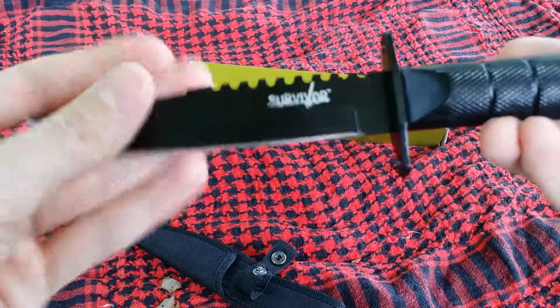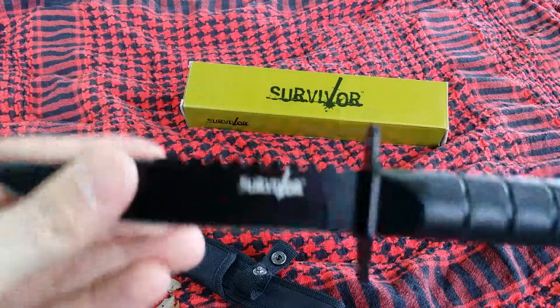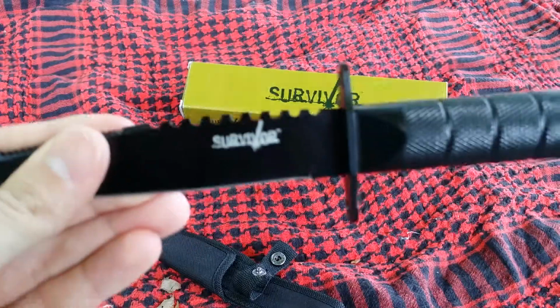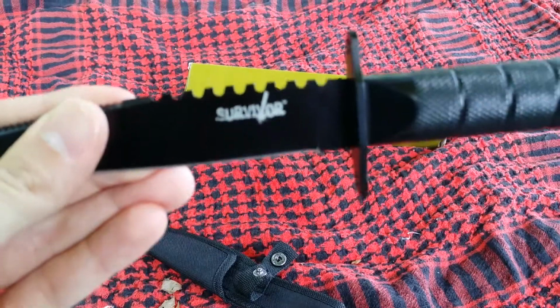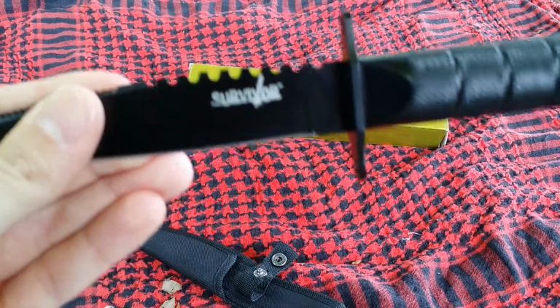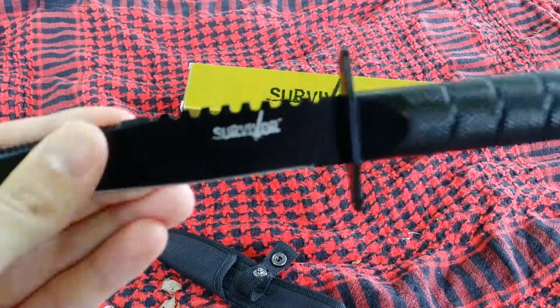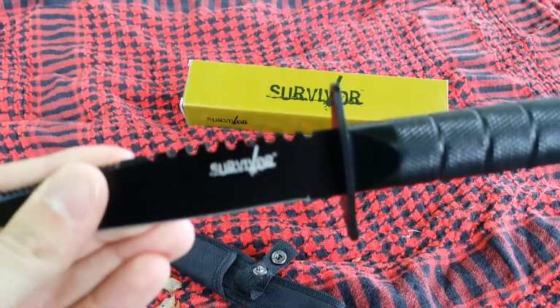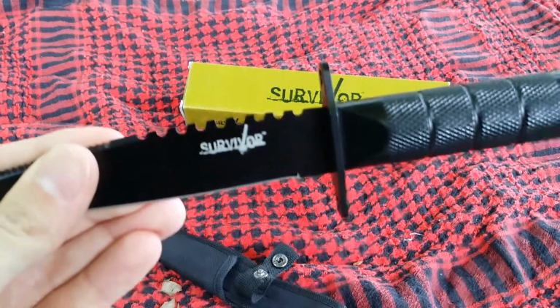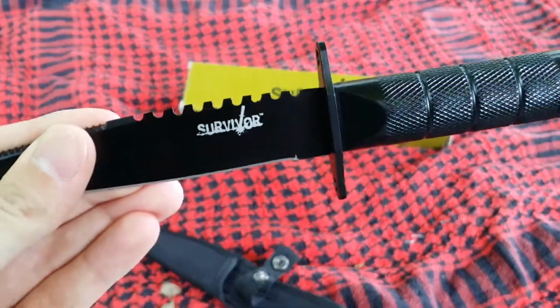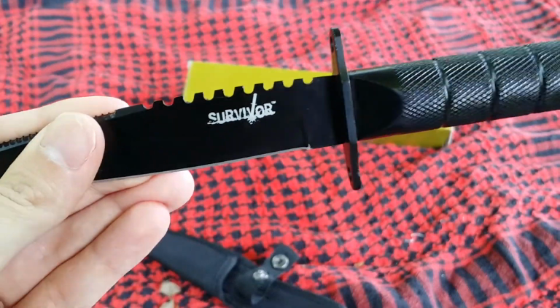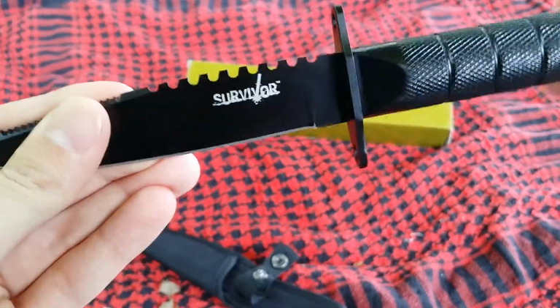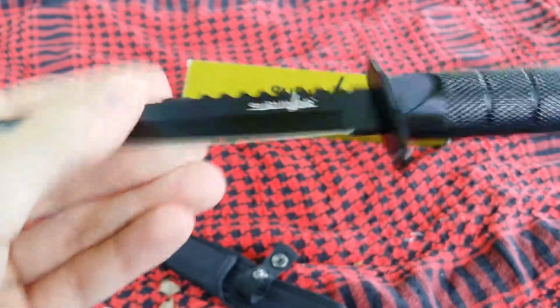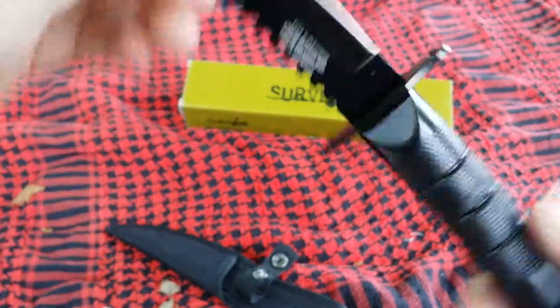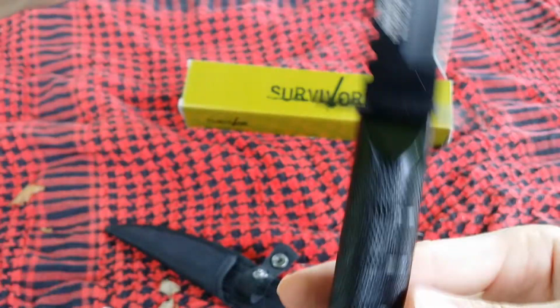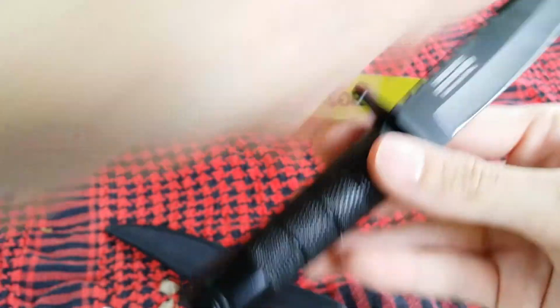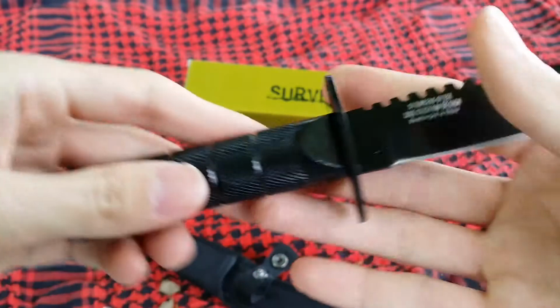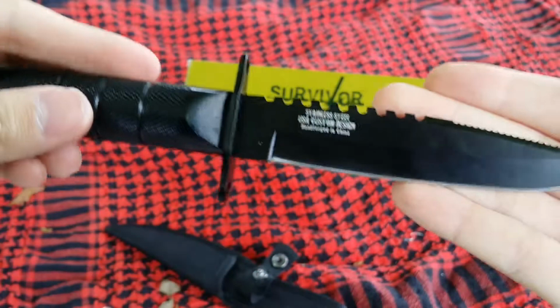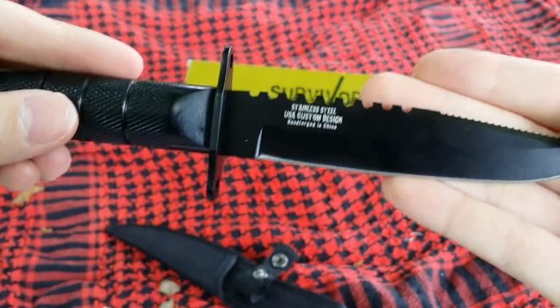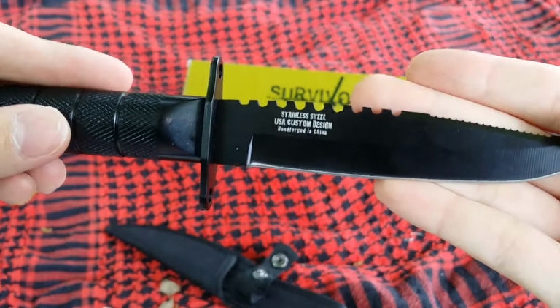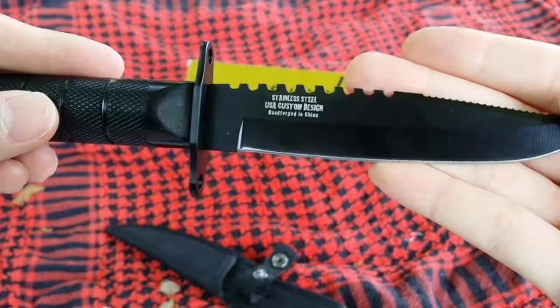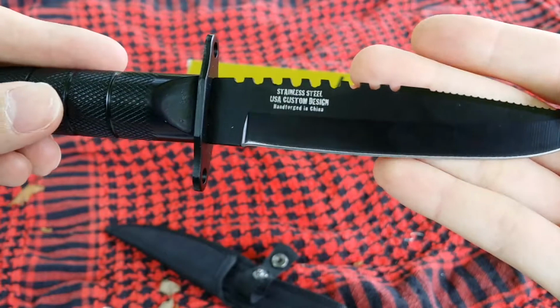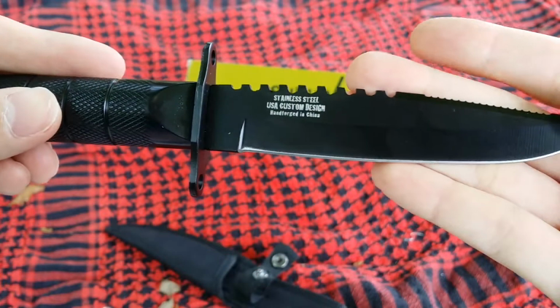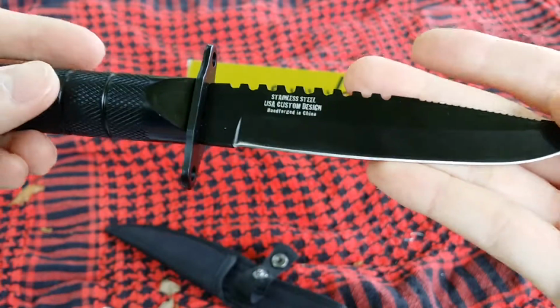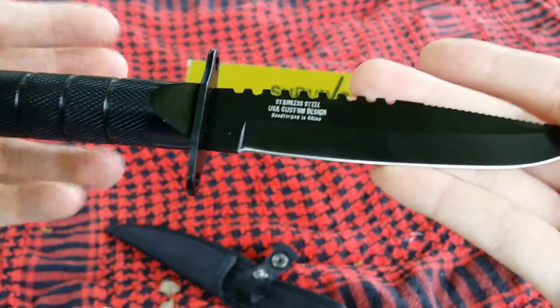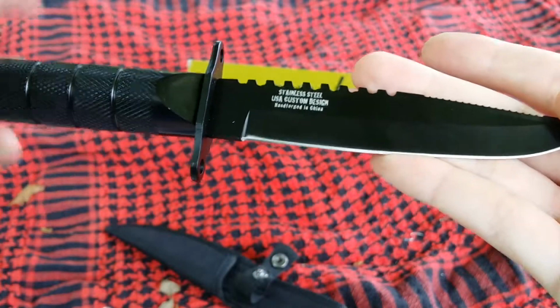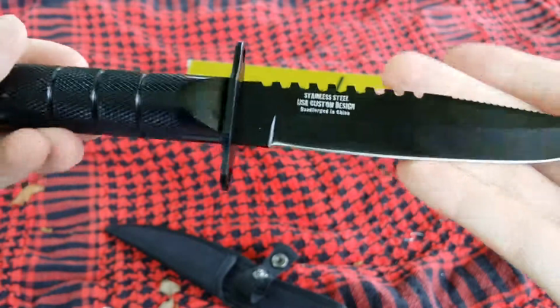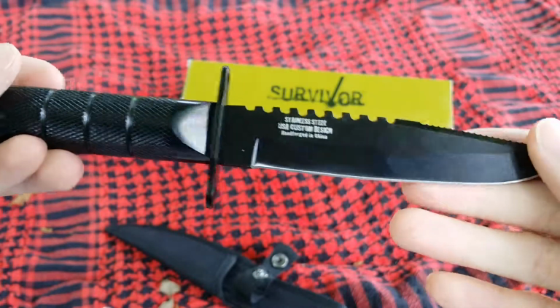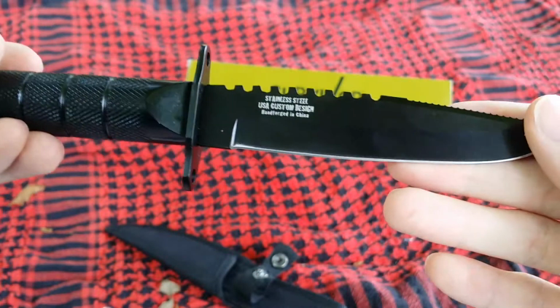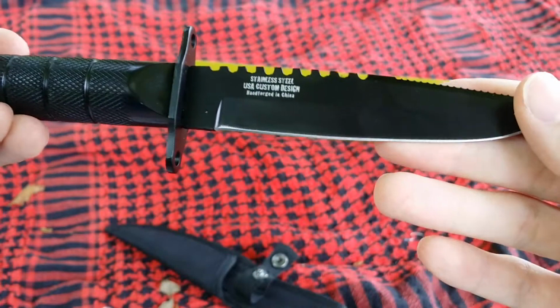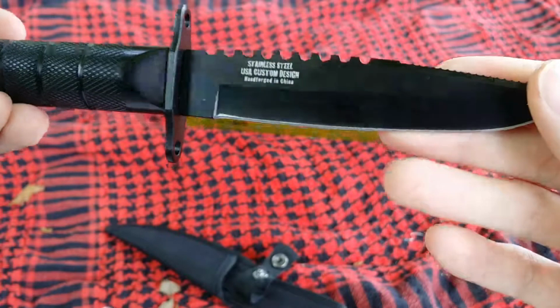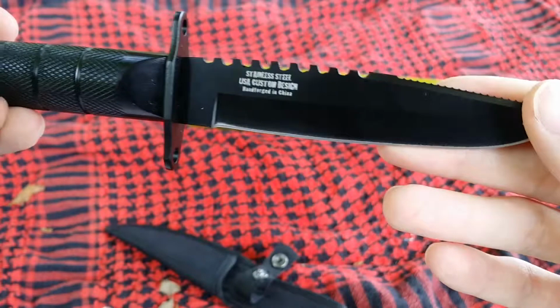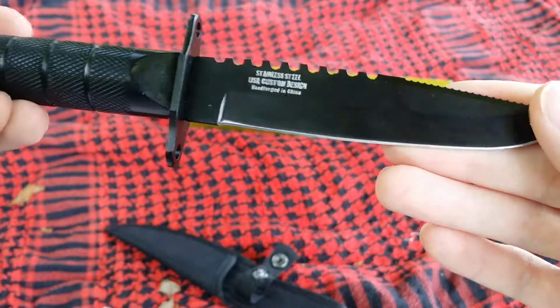Survivor — stainless steel USA custom design. Custom, of course, but handcrafted in China.